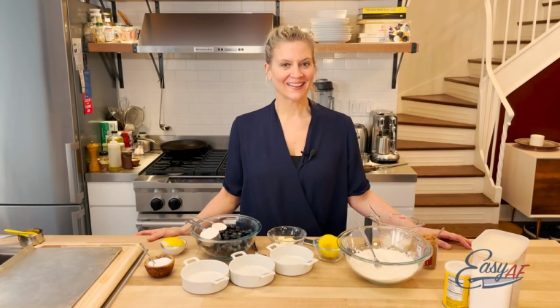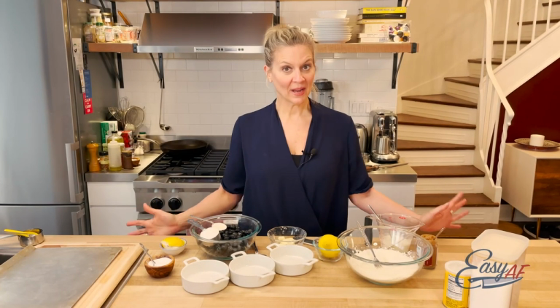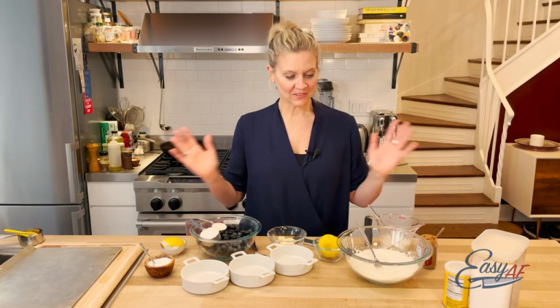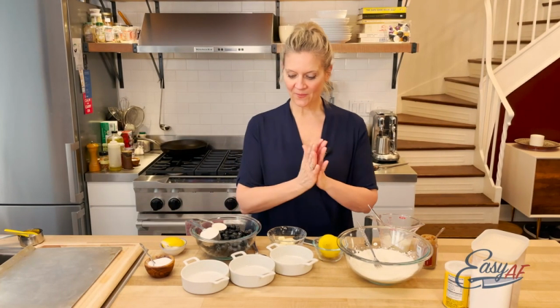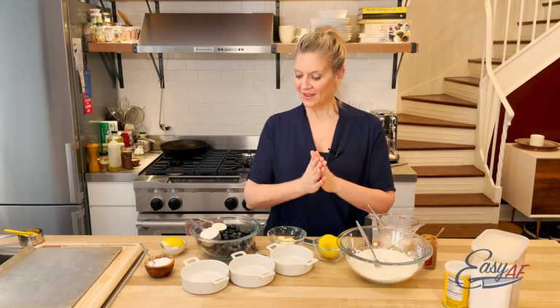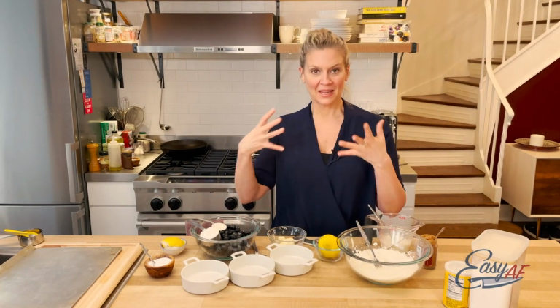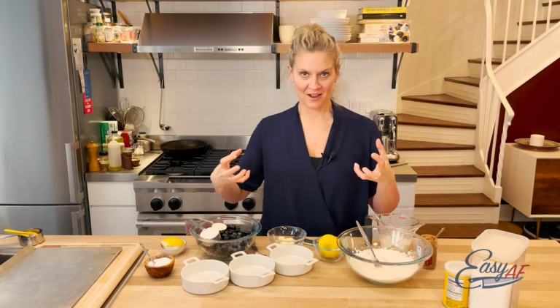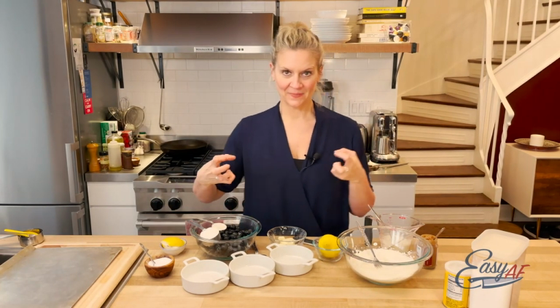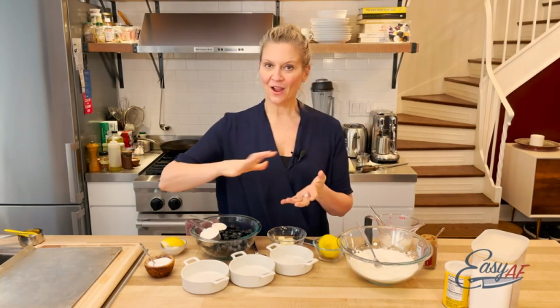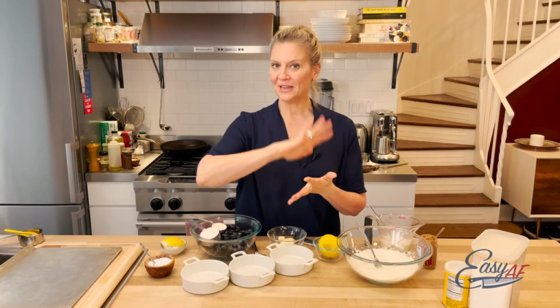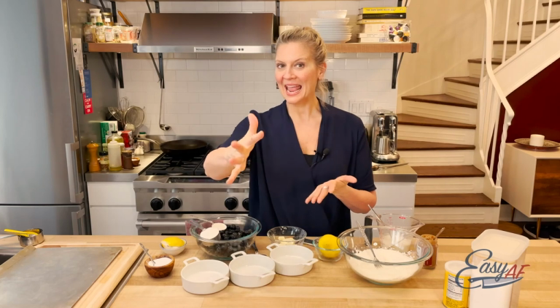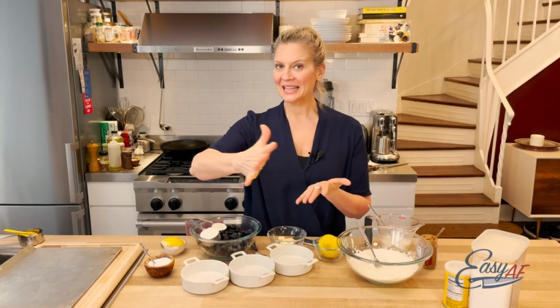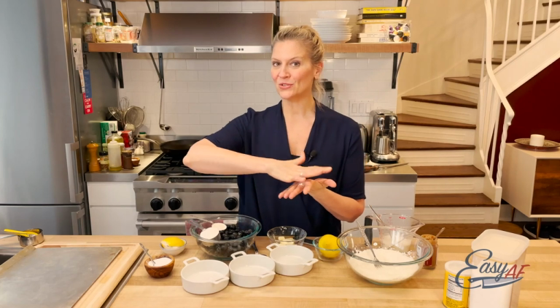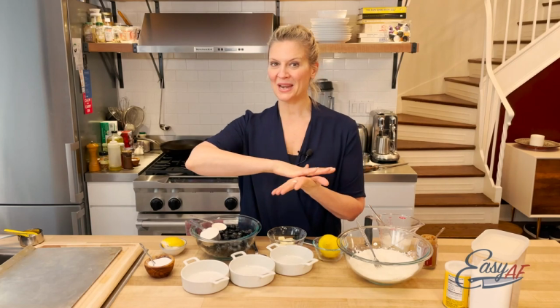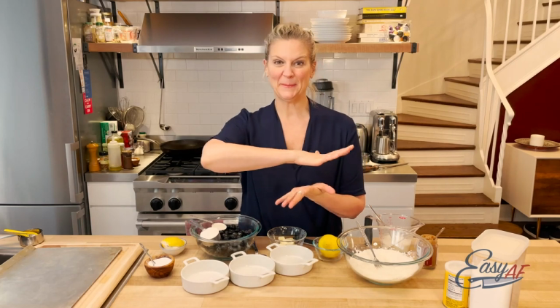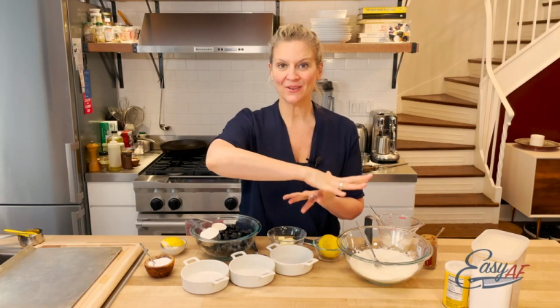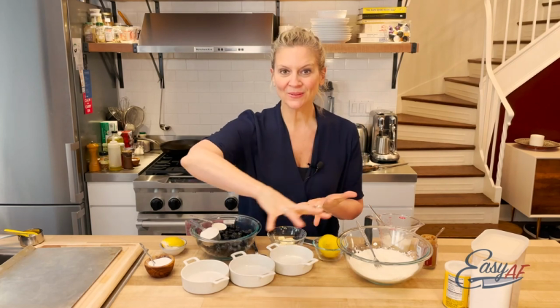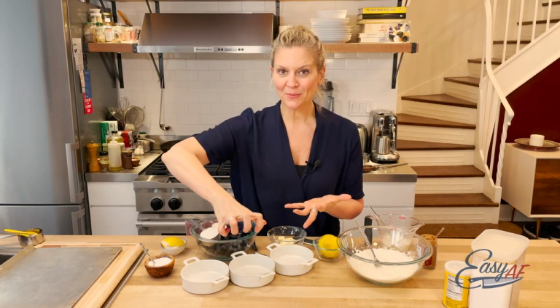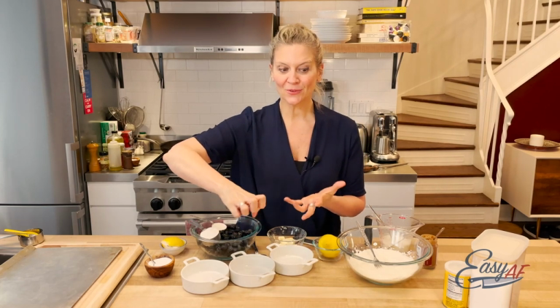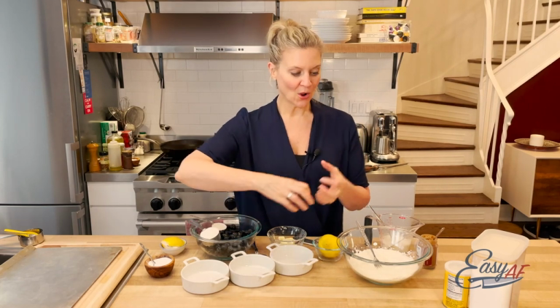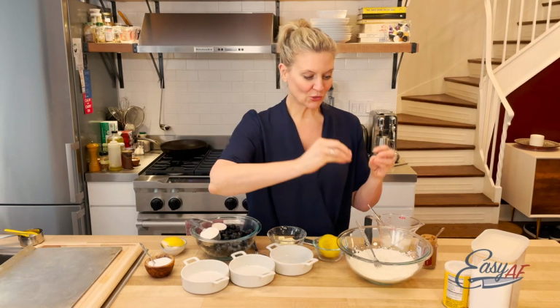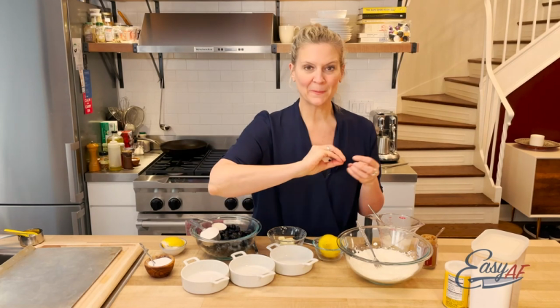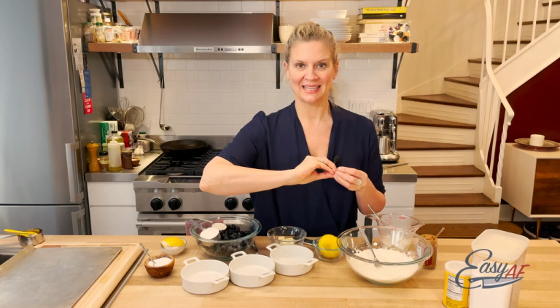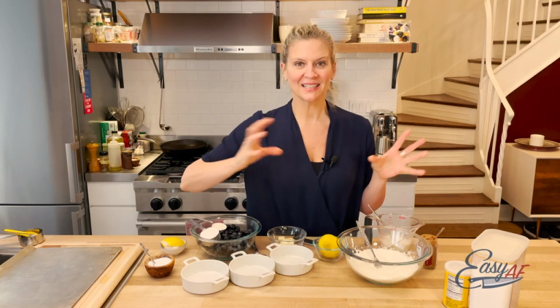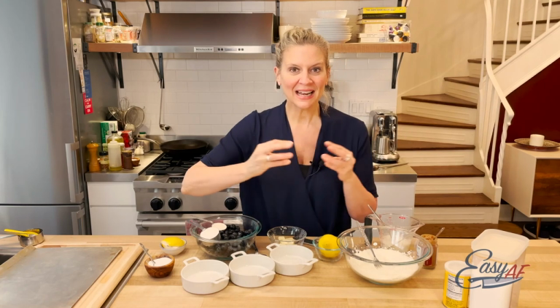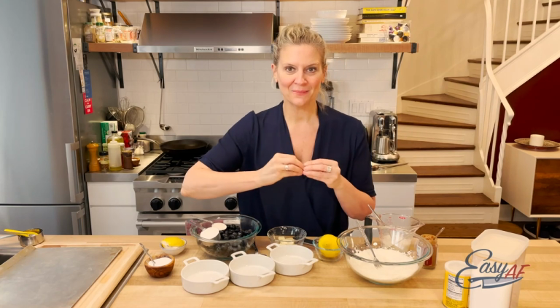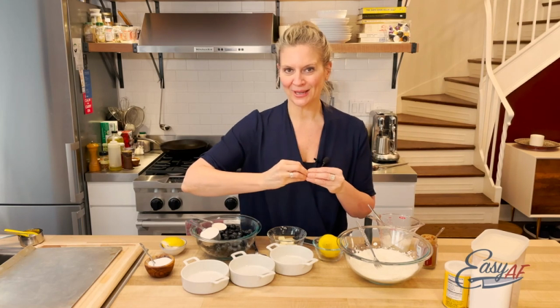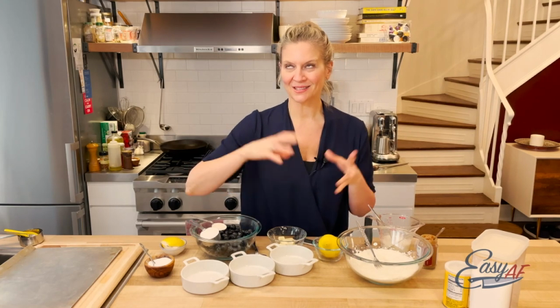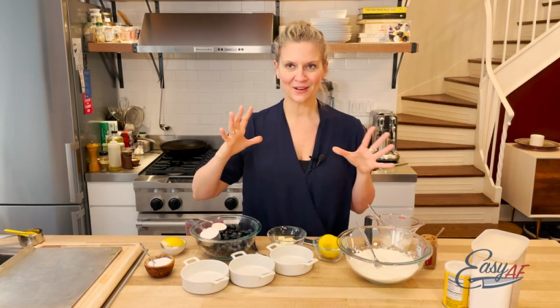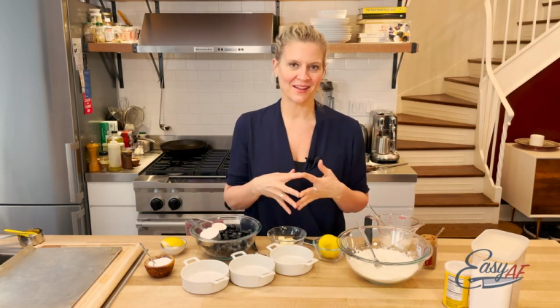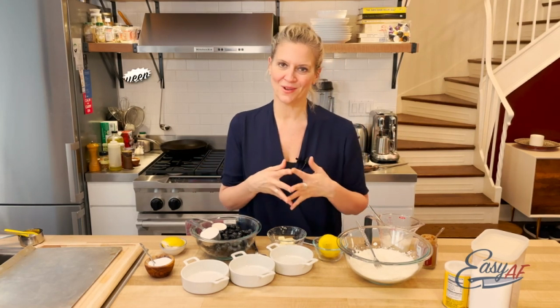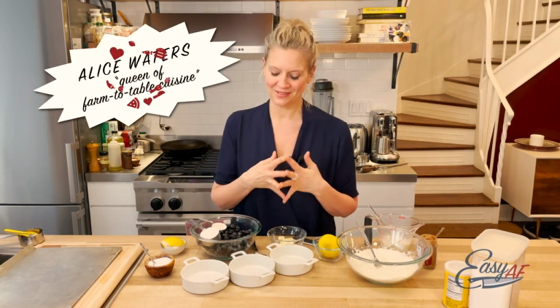So we're making a cobbler. Cobbler can be anything between a batter that goes on top of fruit or drop biscuits. This one's kind of in between, inspired by Alice Waters' recipe.